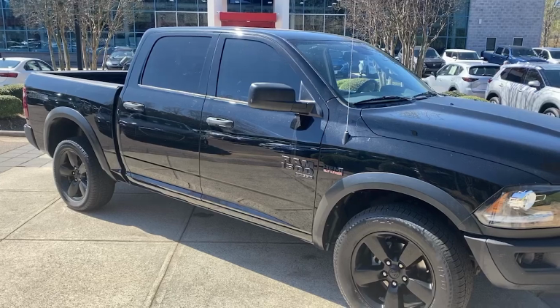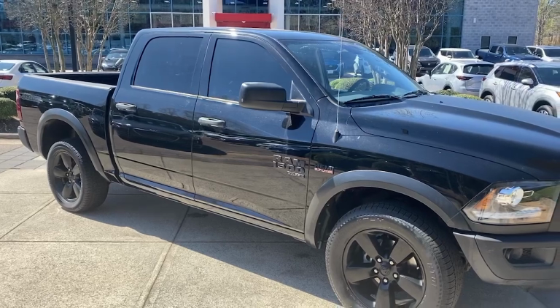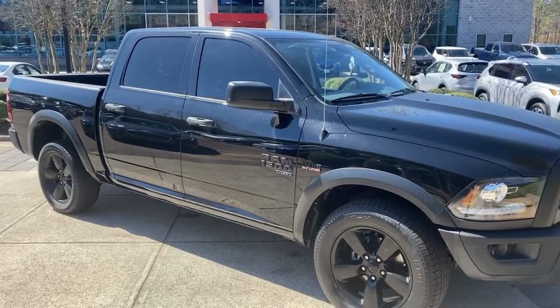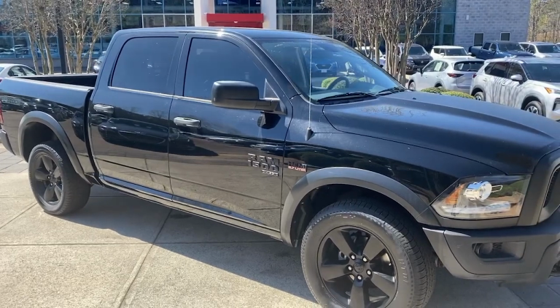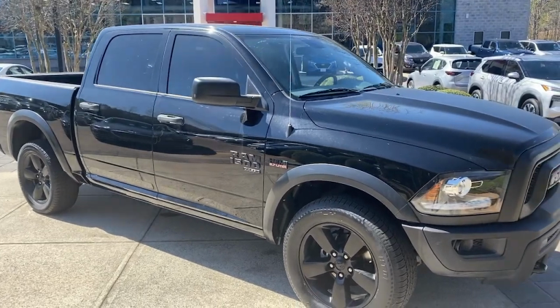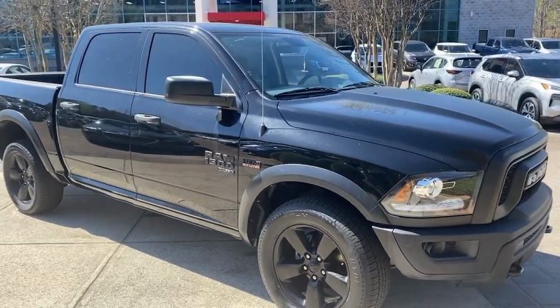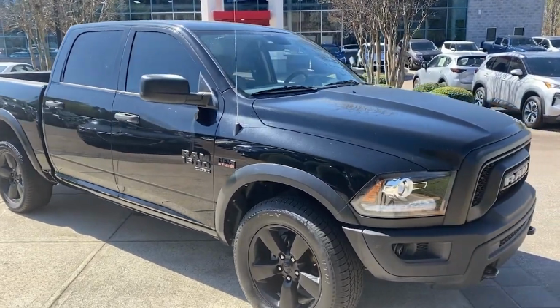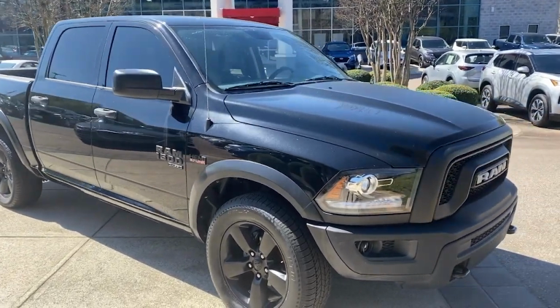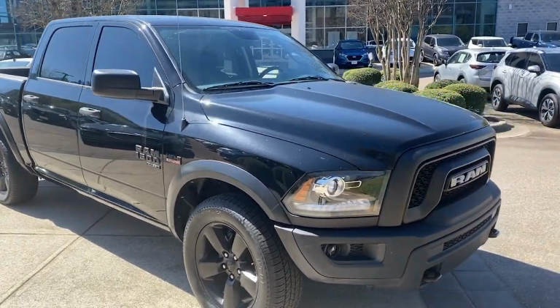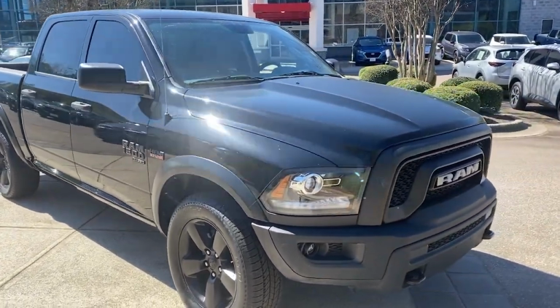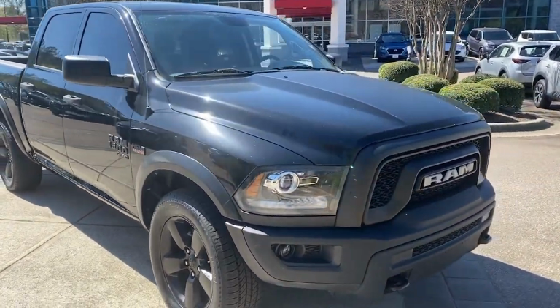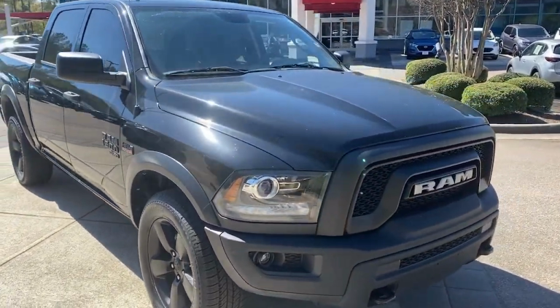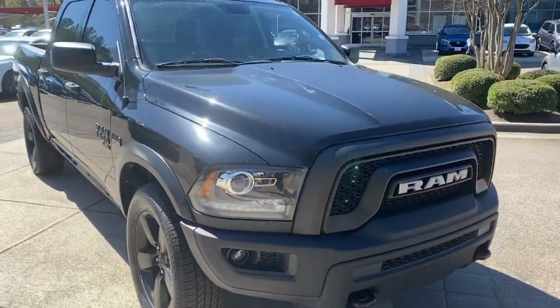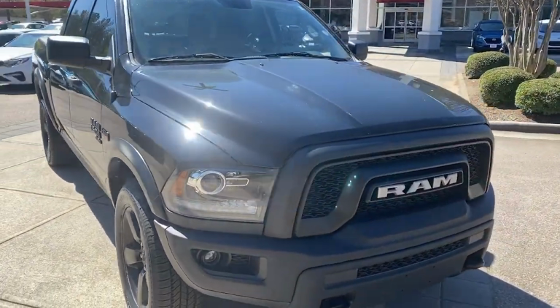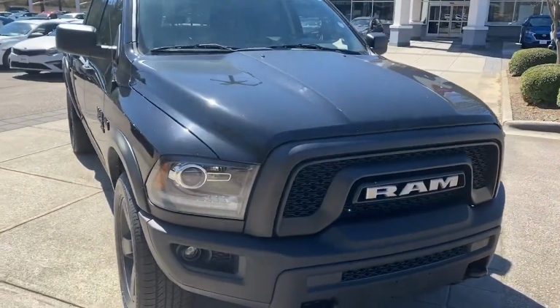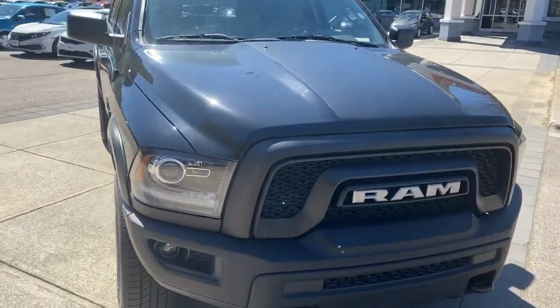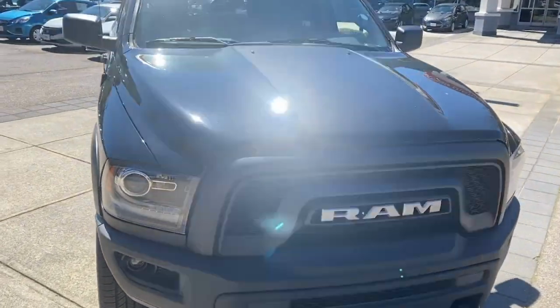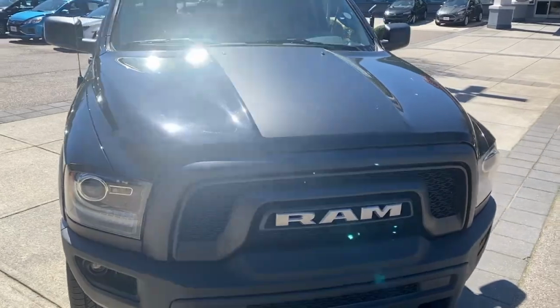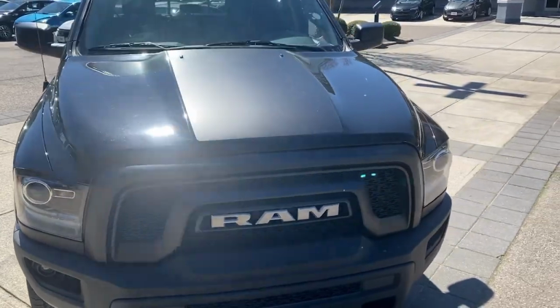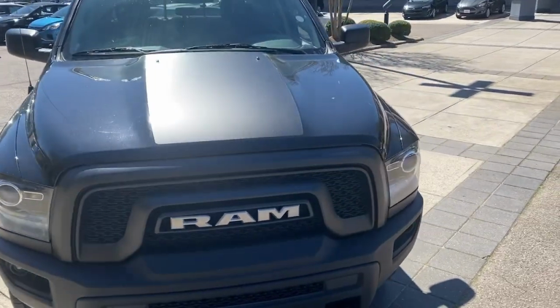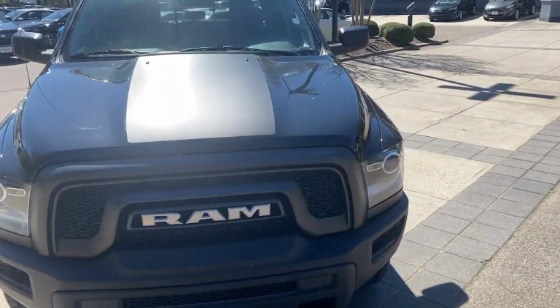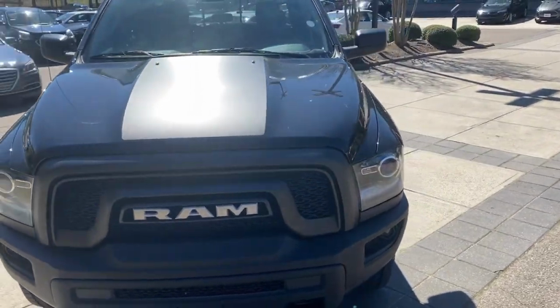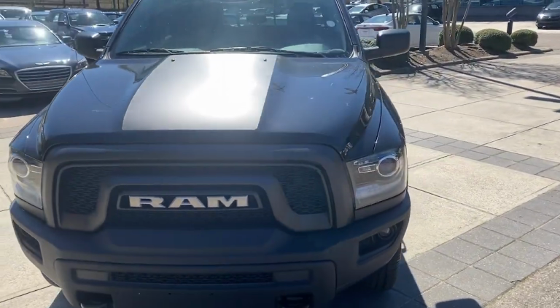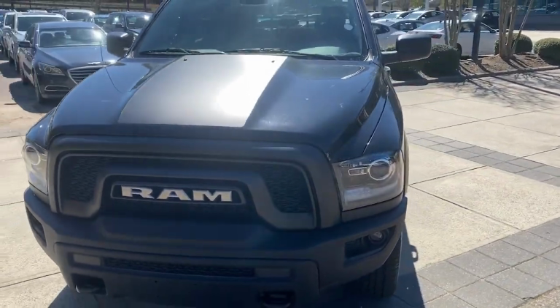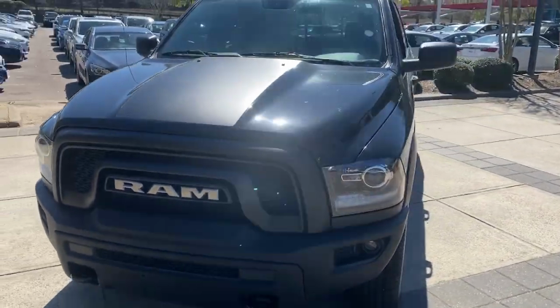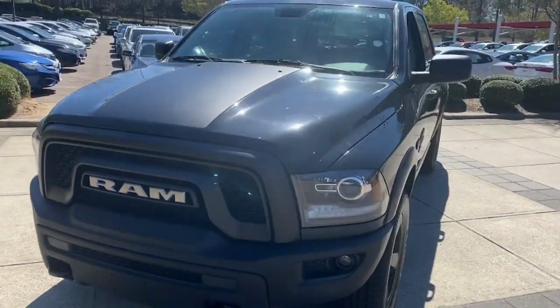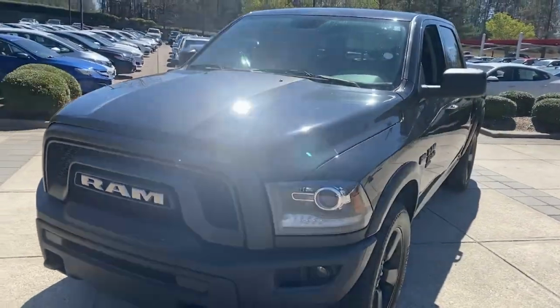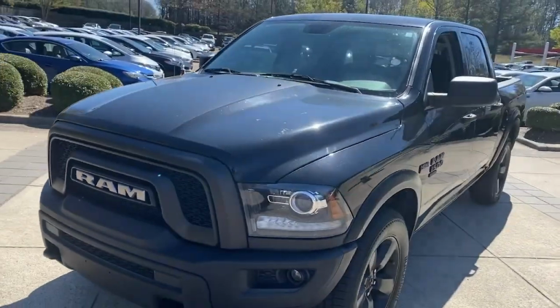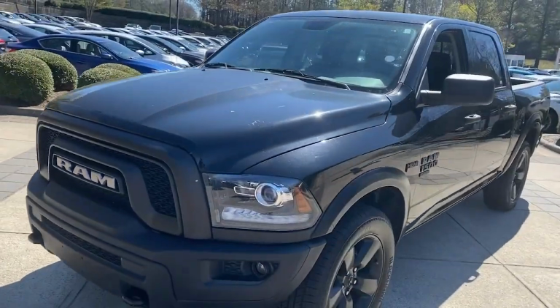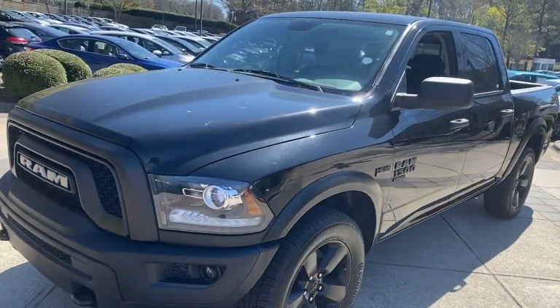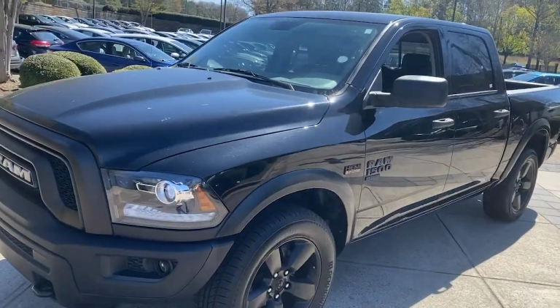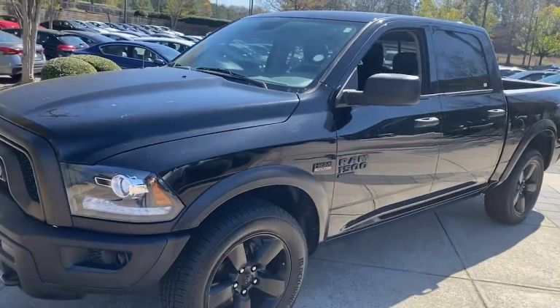You will be amazed by this 2020 Ram 1500. With less than 60,000 miles on the odometer, this vehicle stands out from the rest.